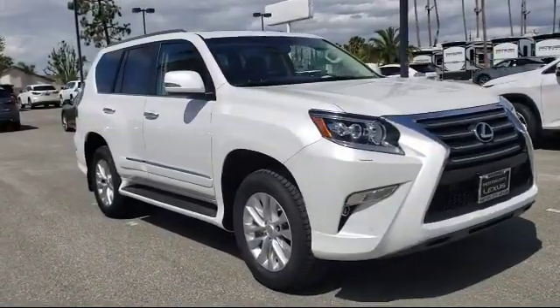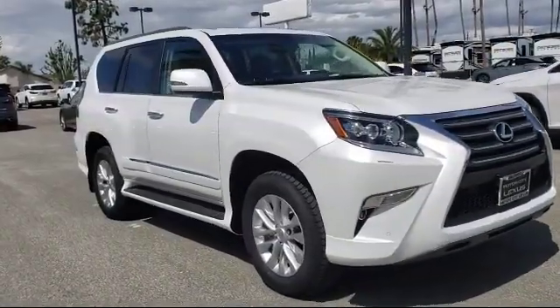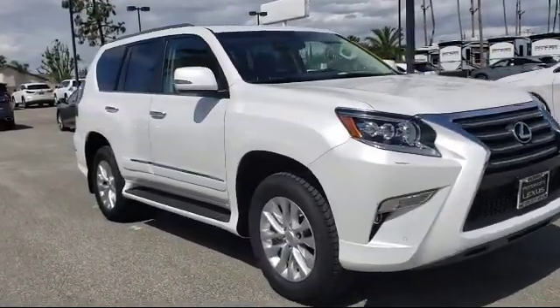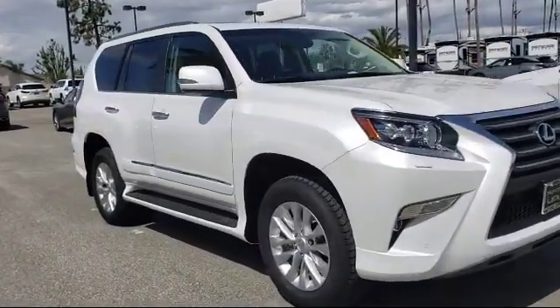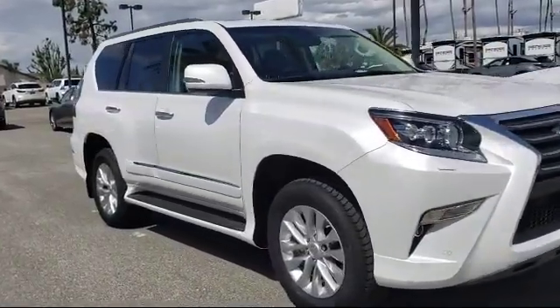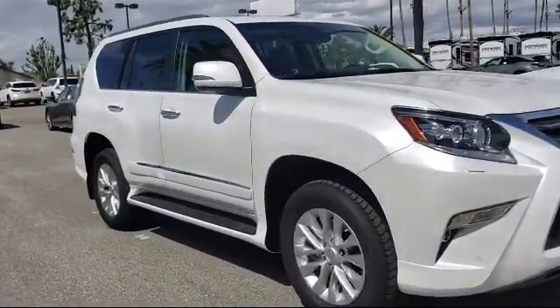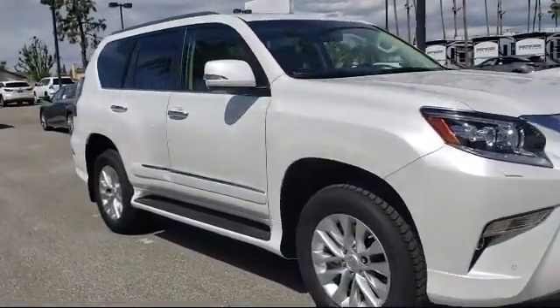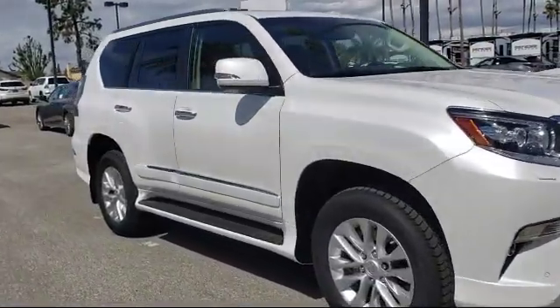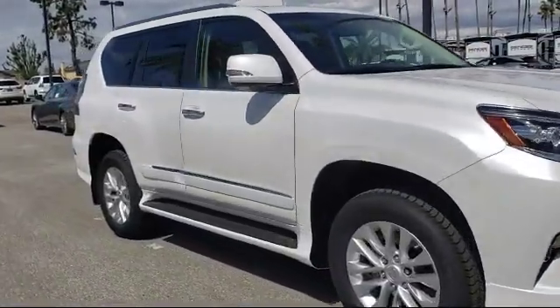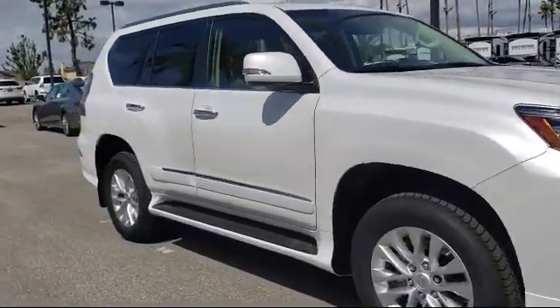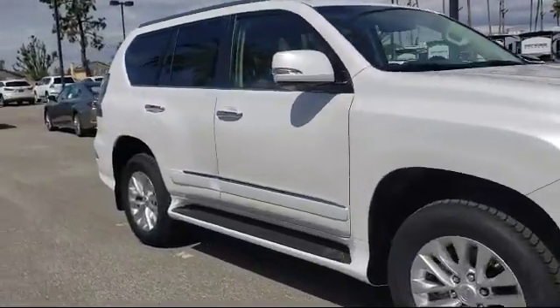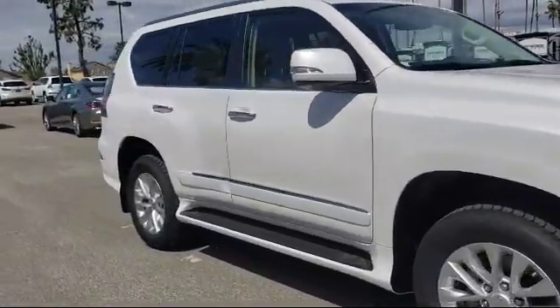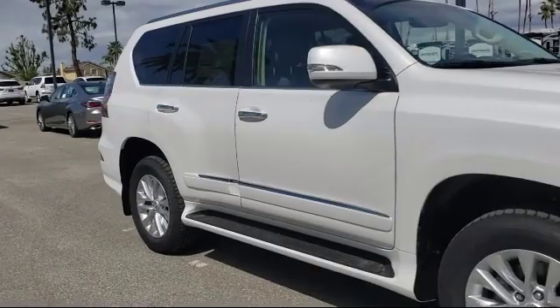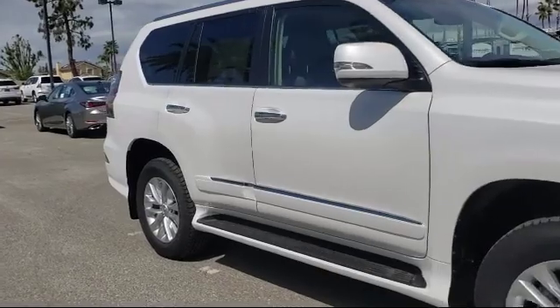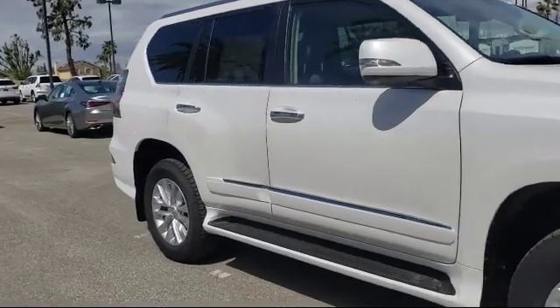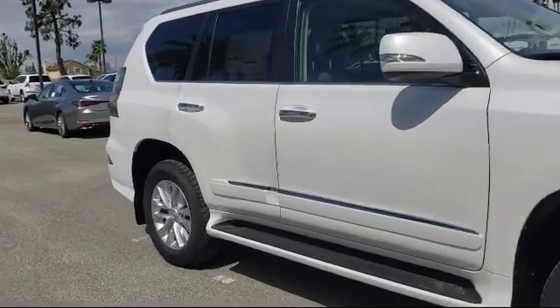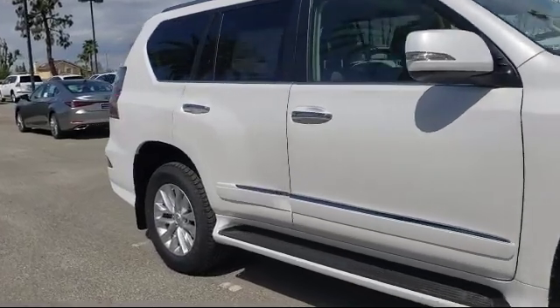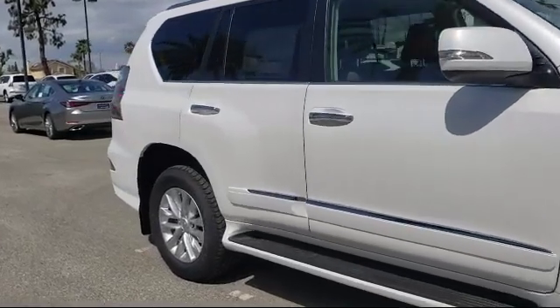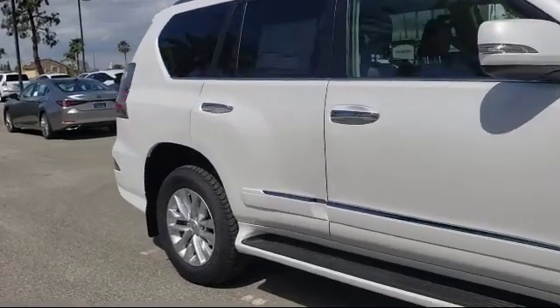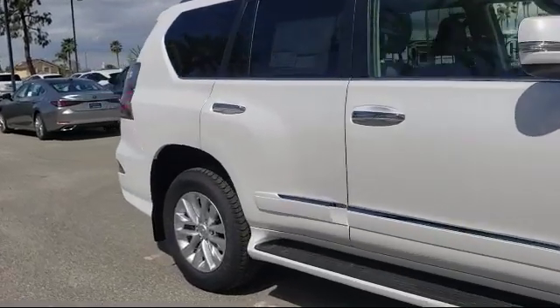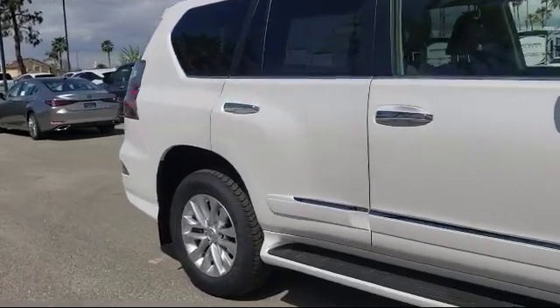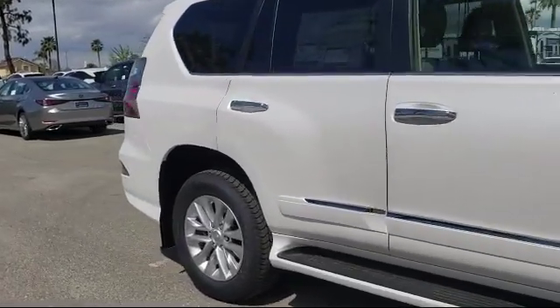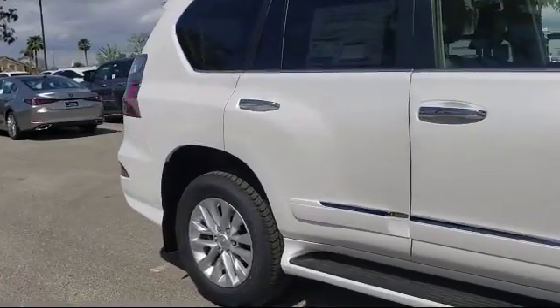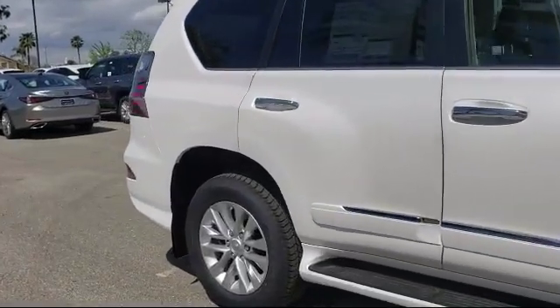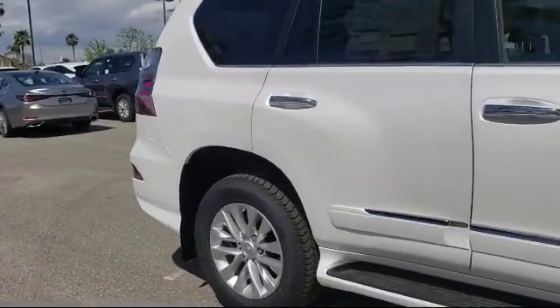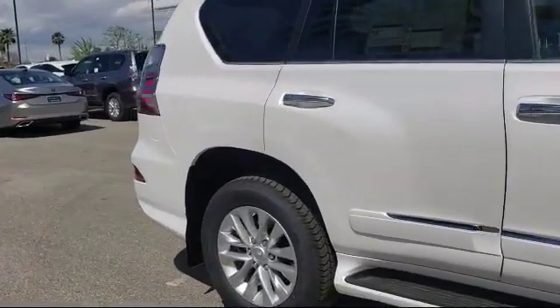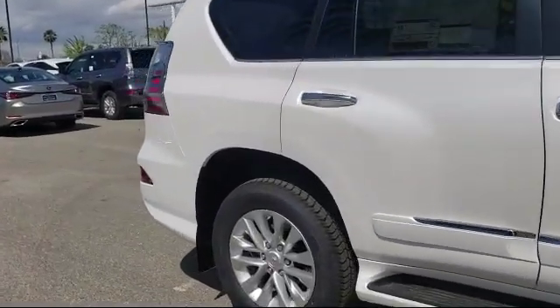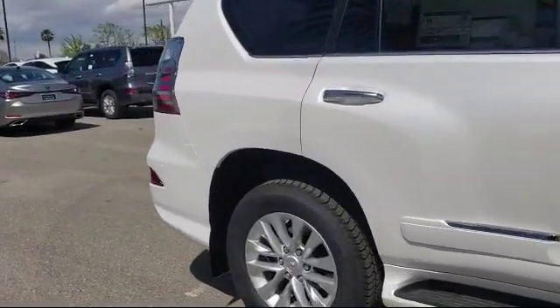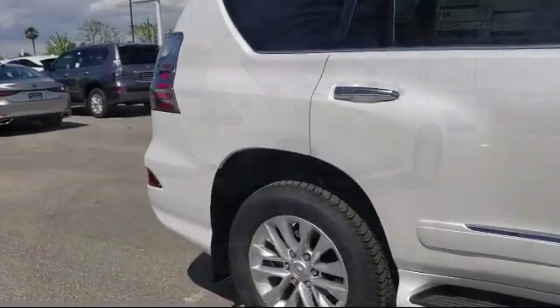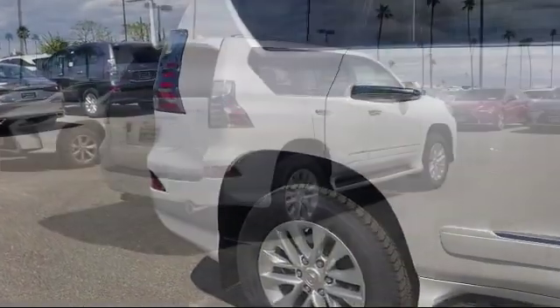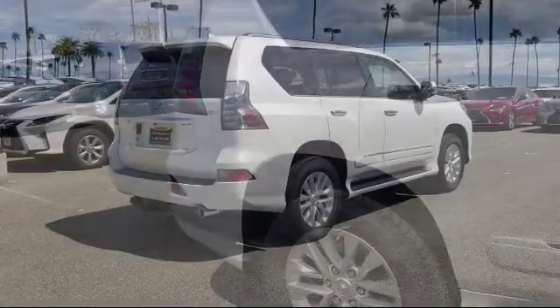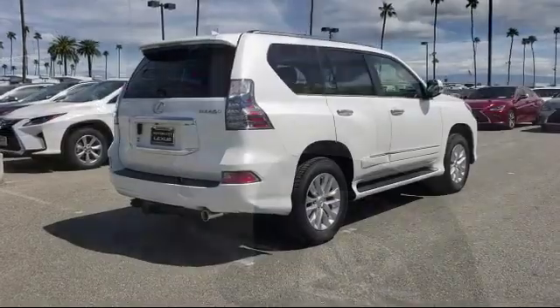We even offer free delivery up to 250 miles. So come see us today. Motor City is conveniently located off Highway 99 on Gasoline Alley Drive.